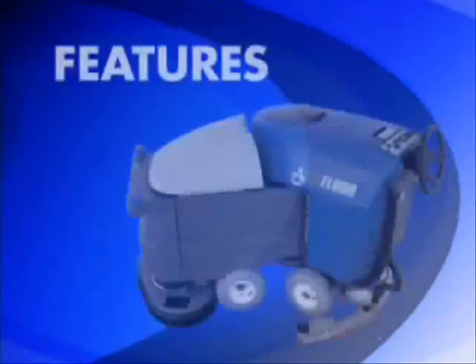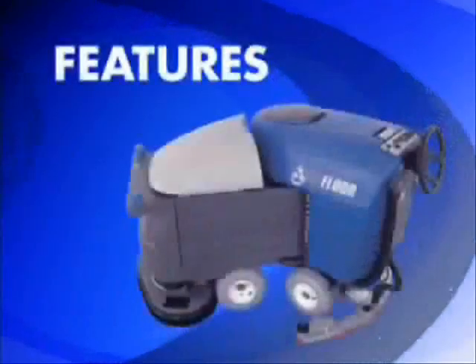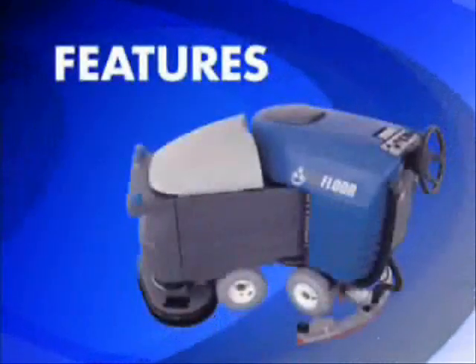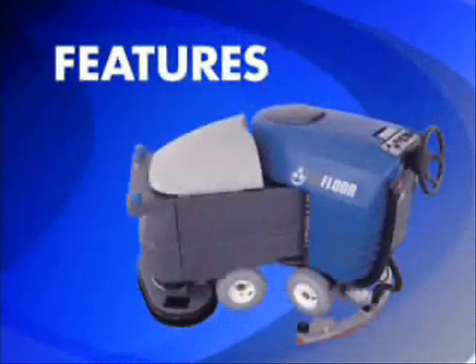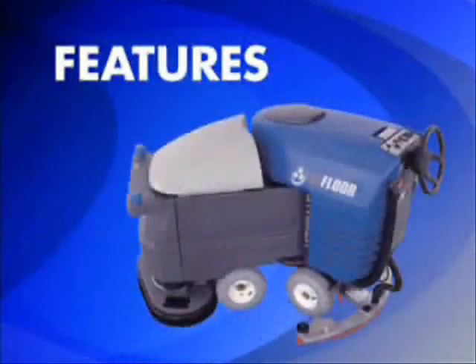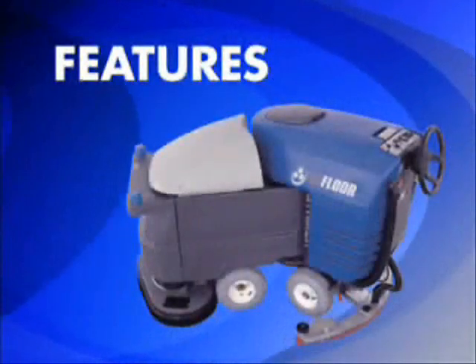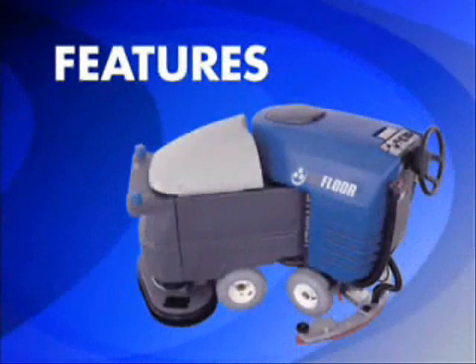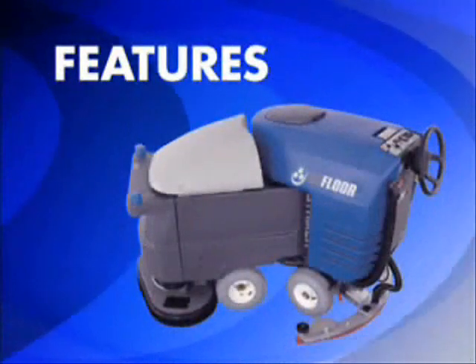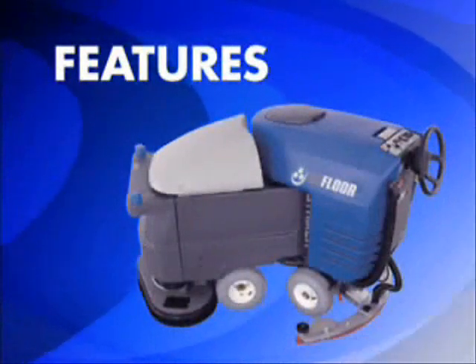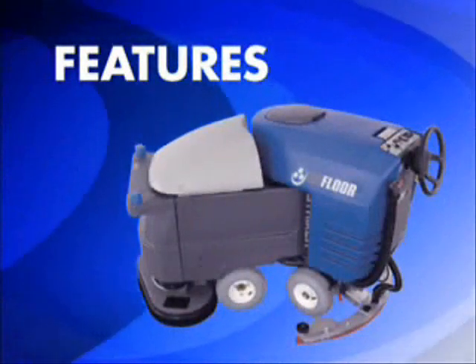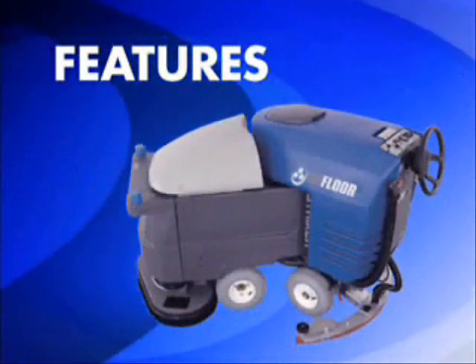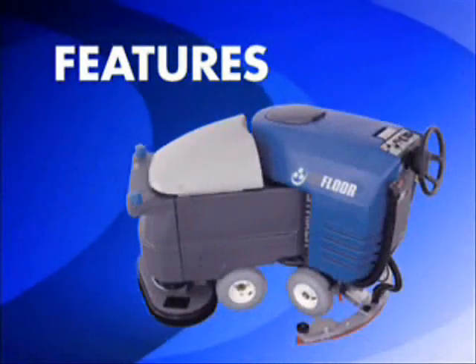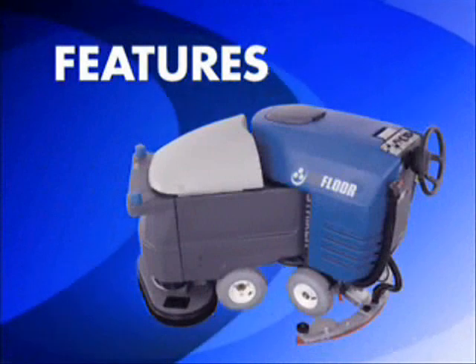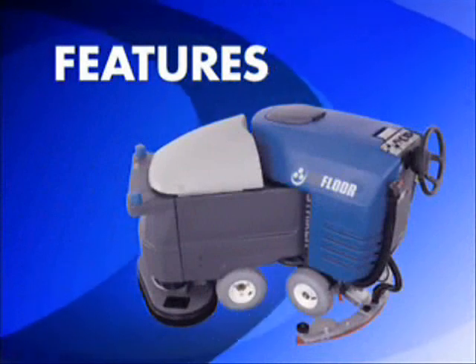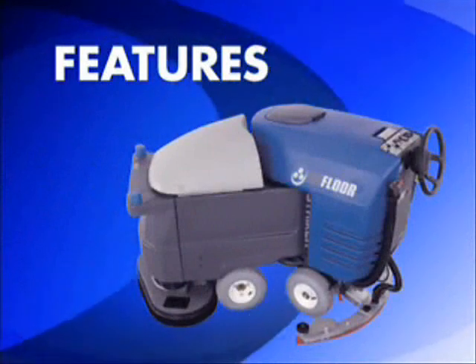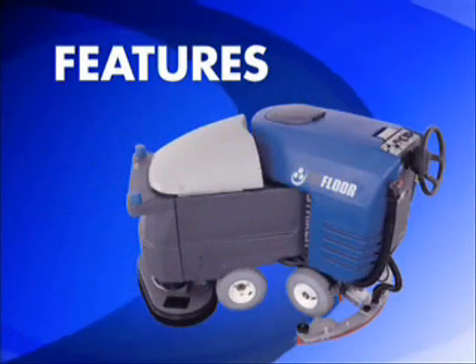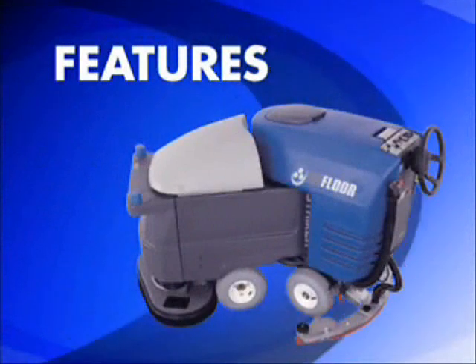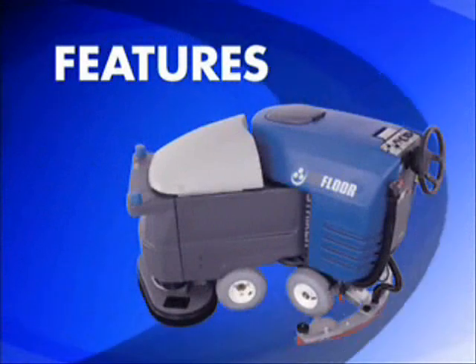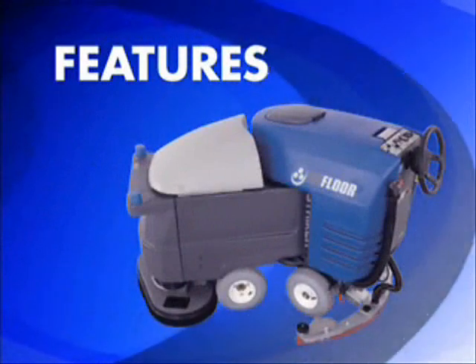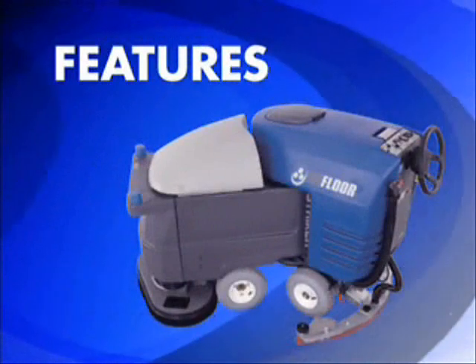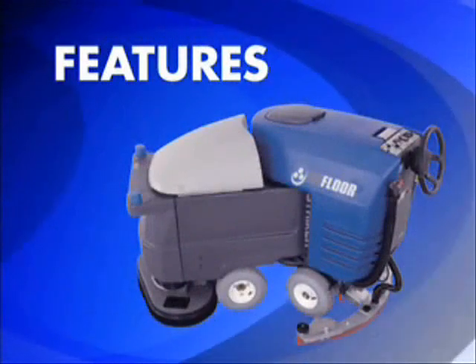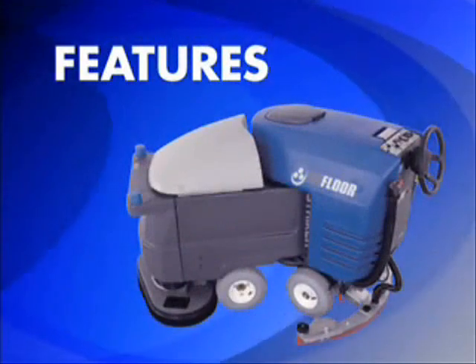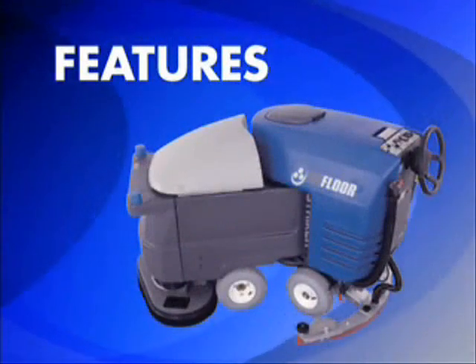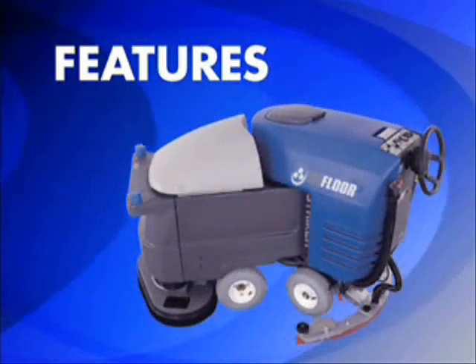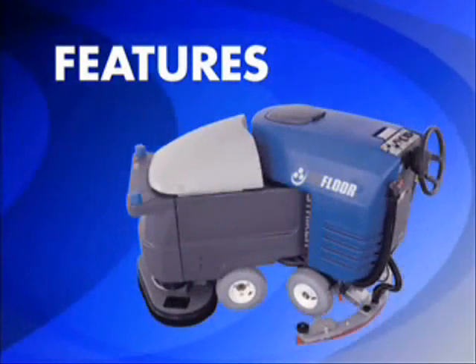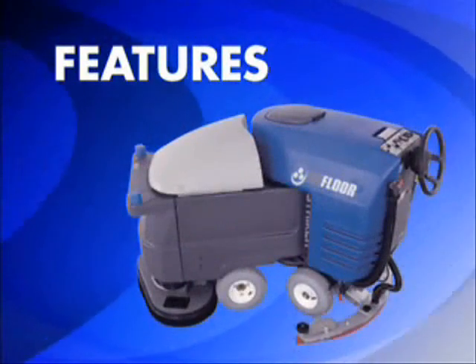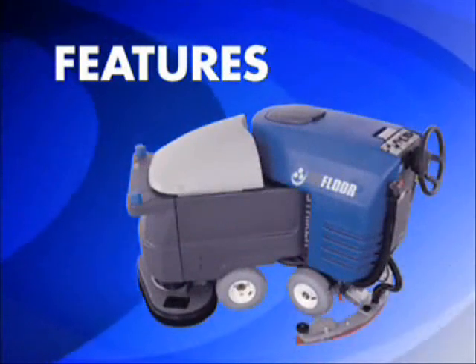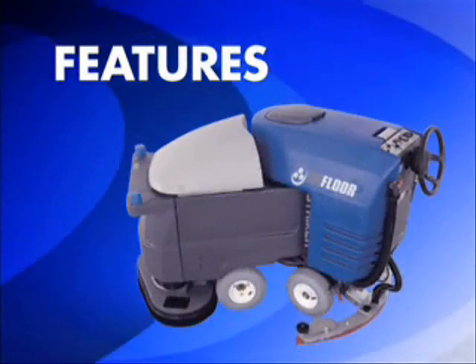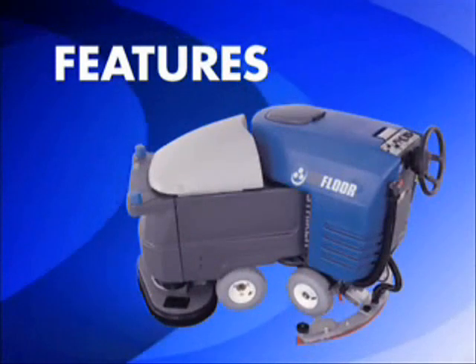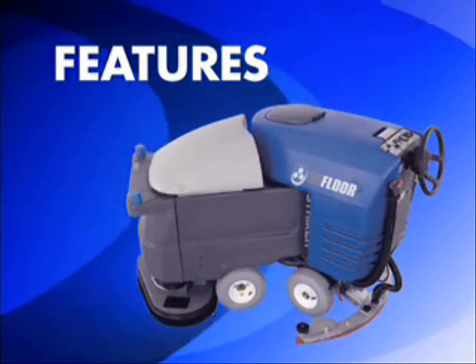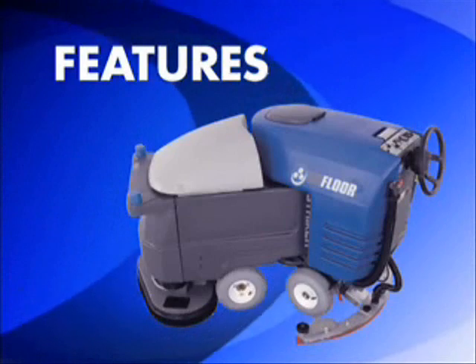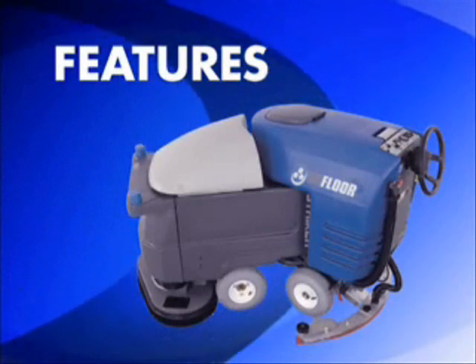Now let's review some of the features that make the striker automatic articulated scrubber the most efficient, productive, and cost-effective scrubber on the market.